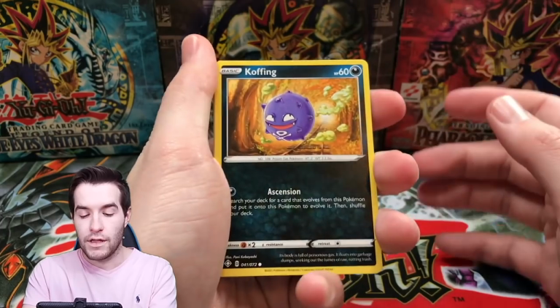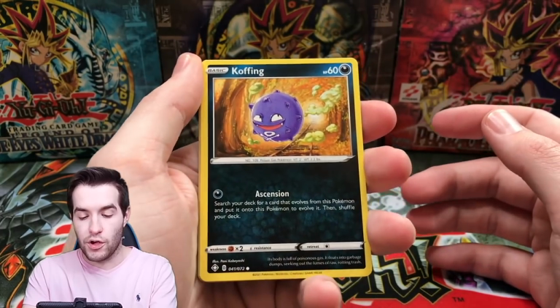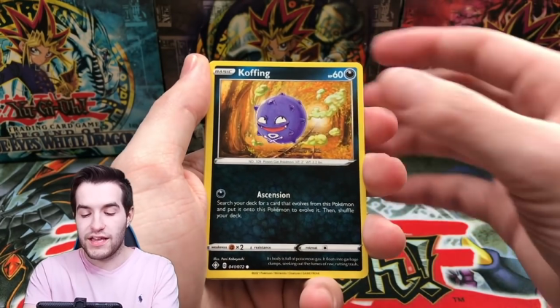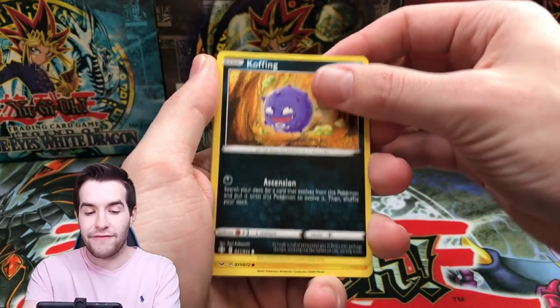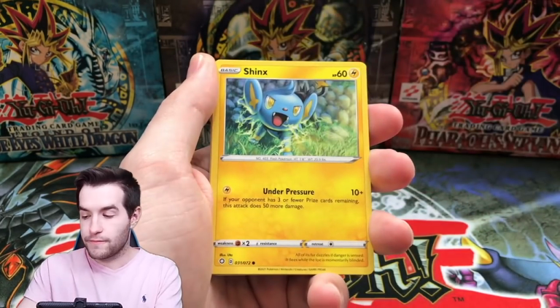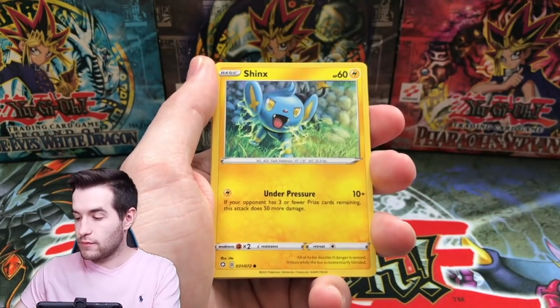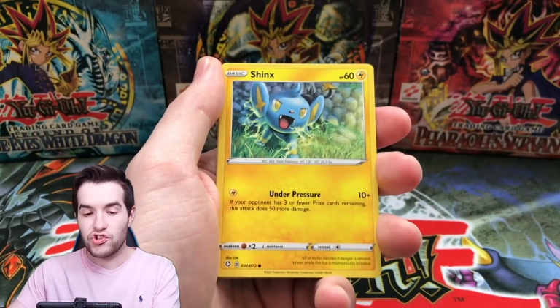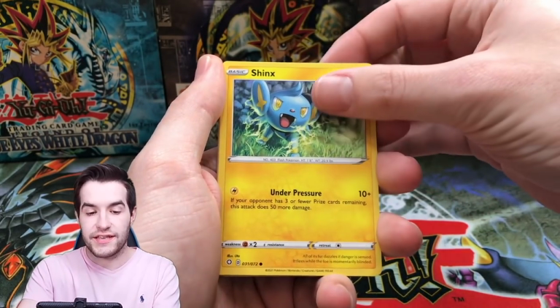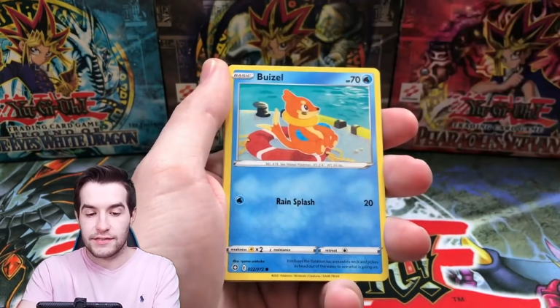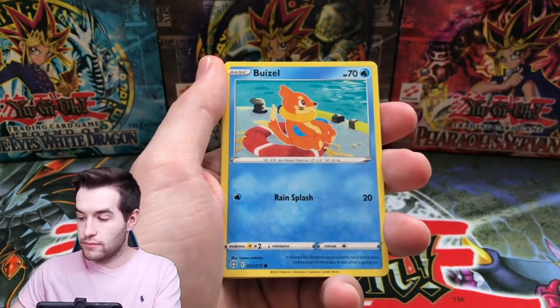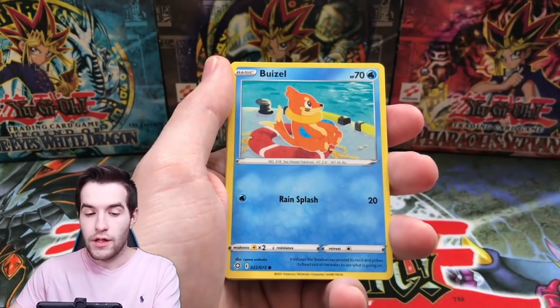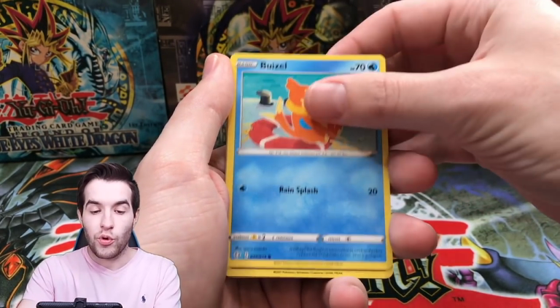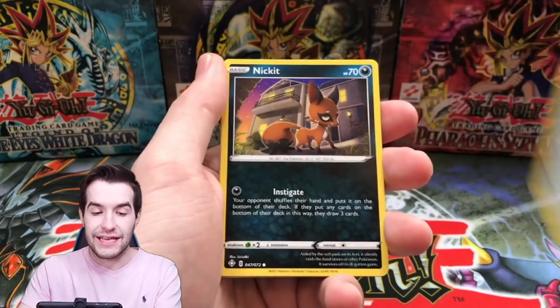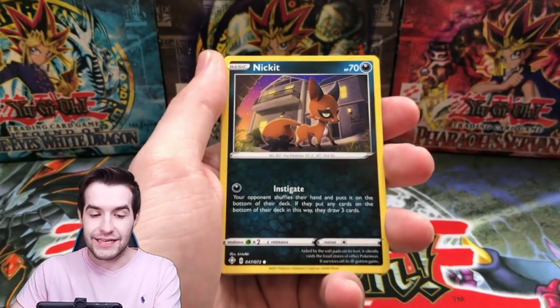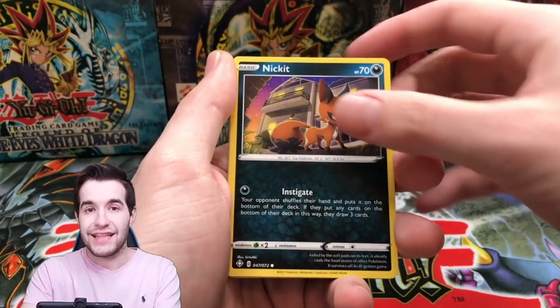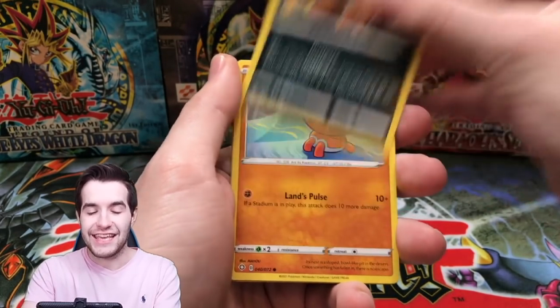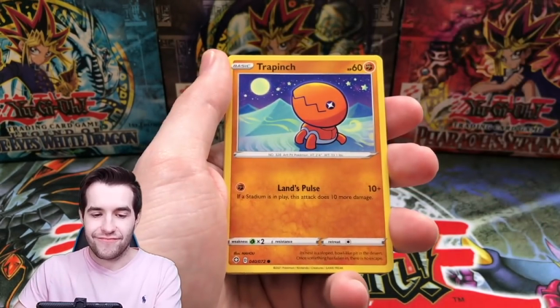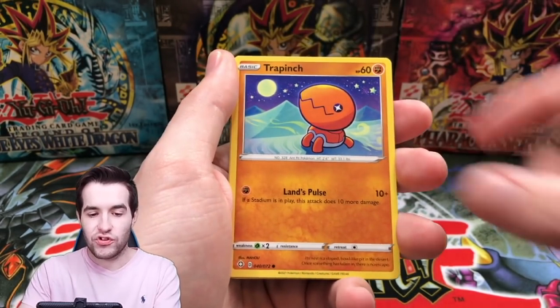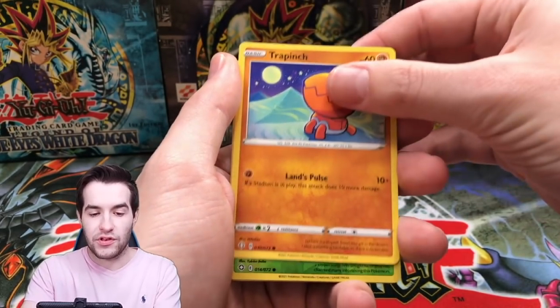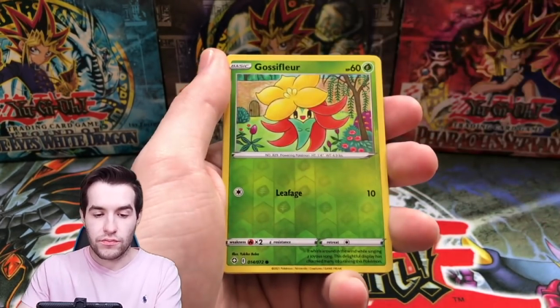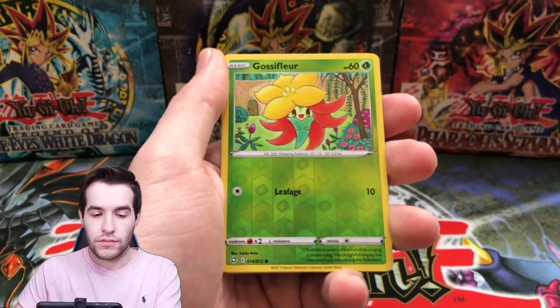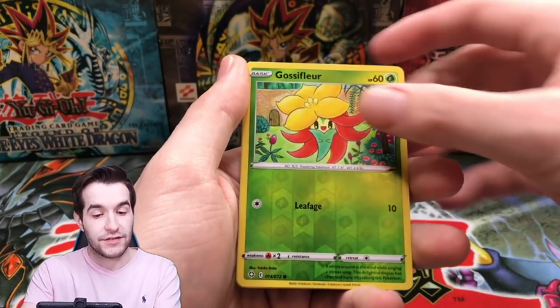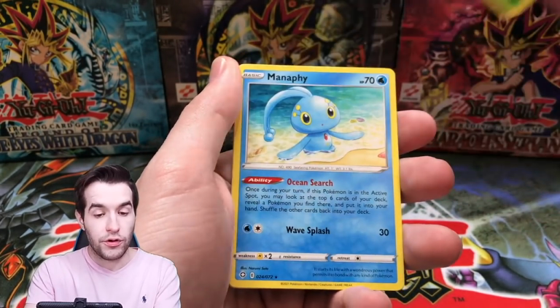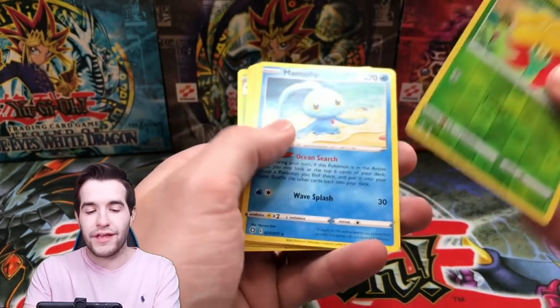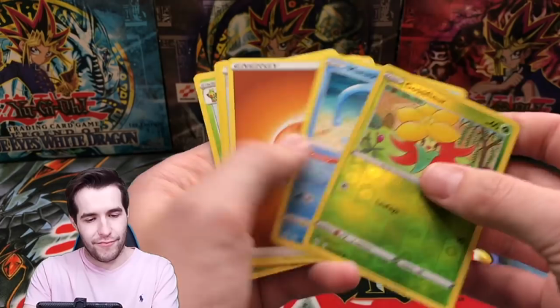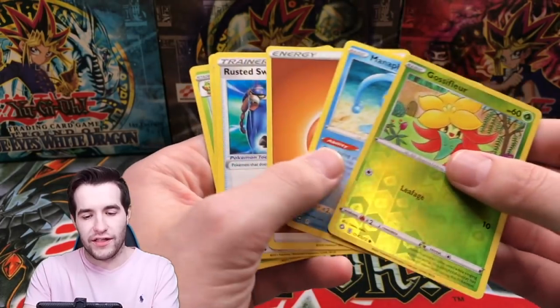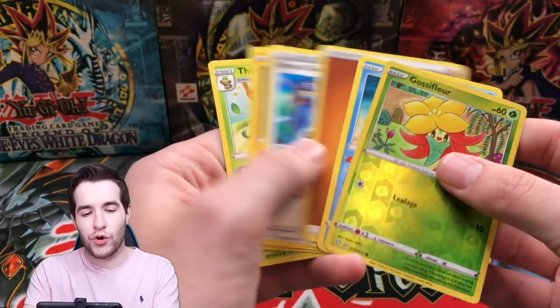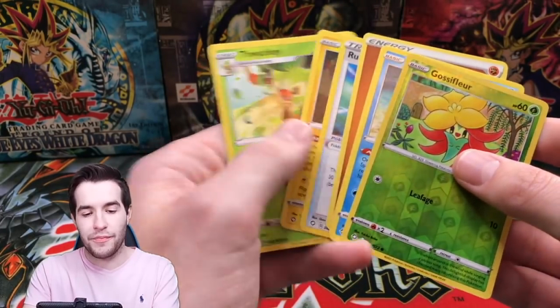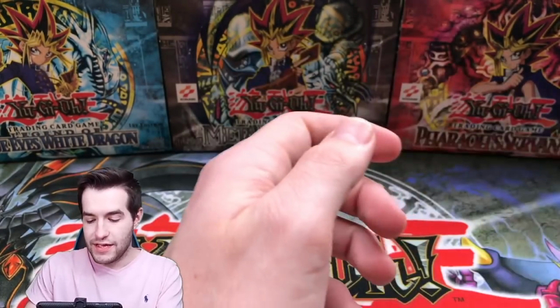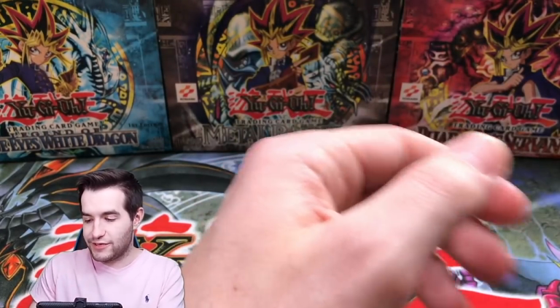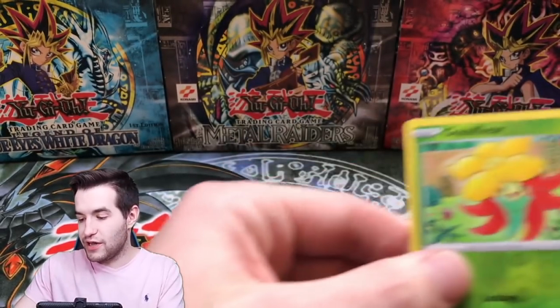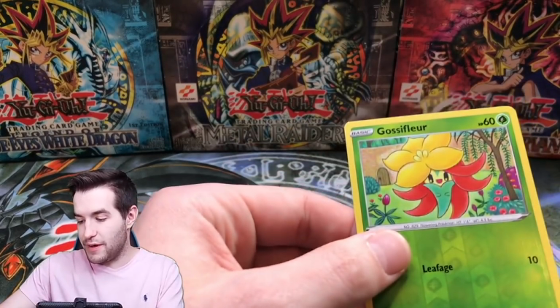Final pack — here we go with the Coughing, Shinks, the Dubwool, Nickit, Trapinch, Gossifleur. Oh yeah — leaving the door open! That's what I'm talking about. The door has been left open for Yu-Gi-Oh.